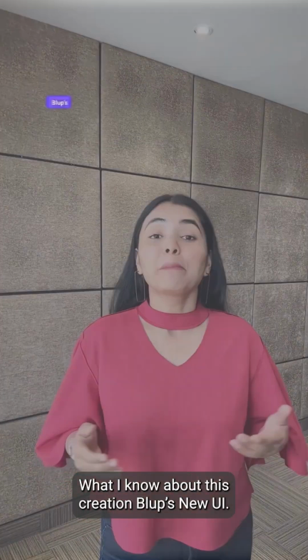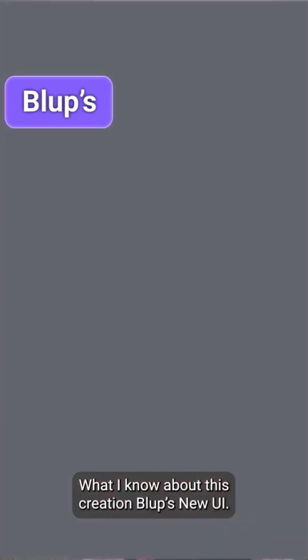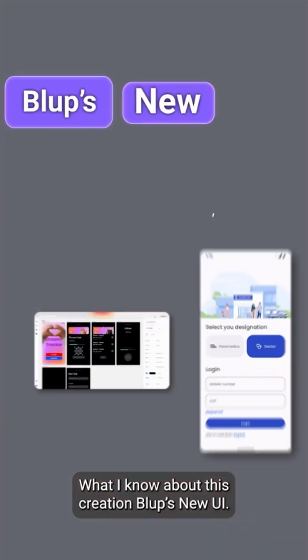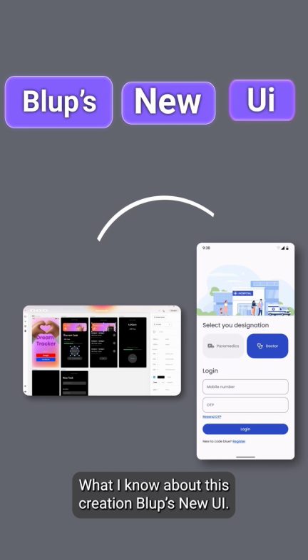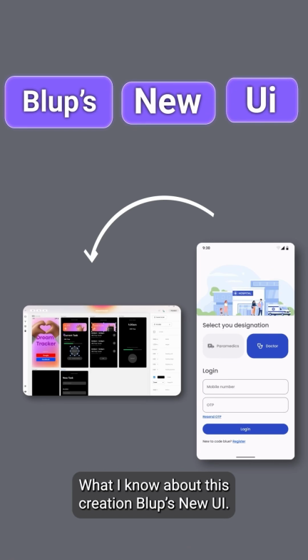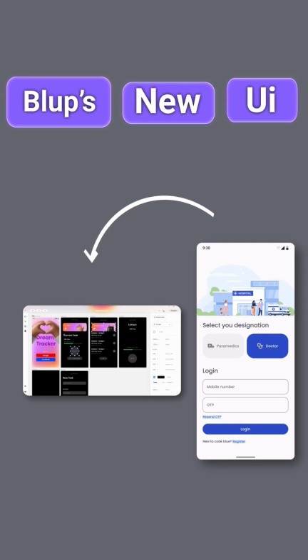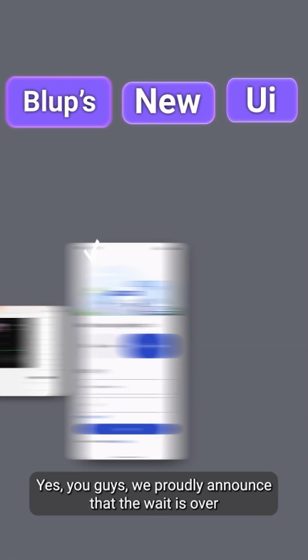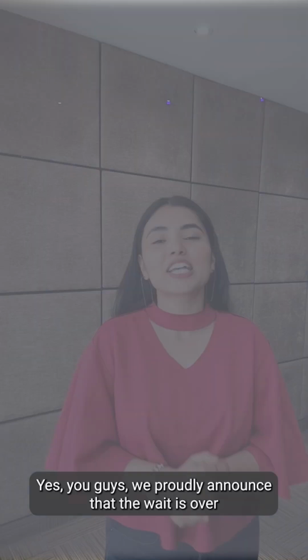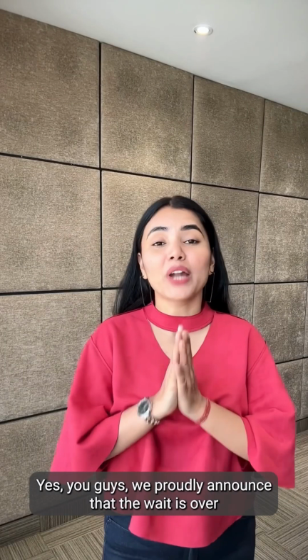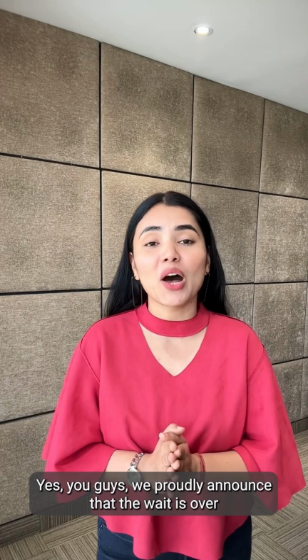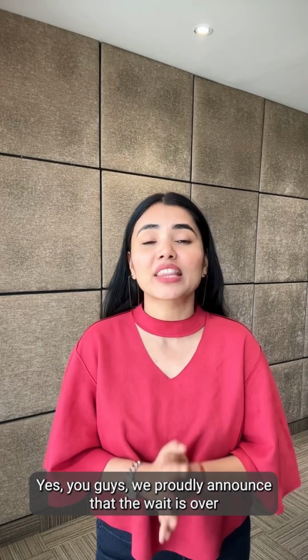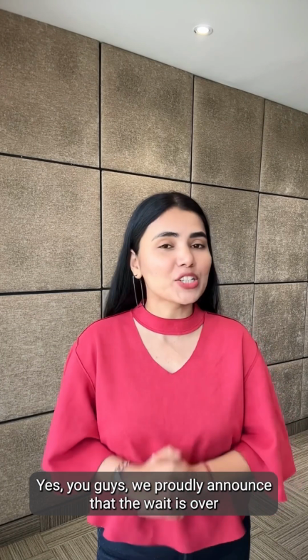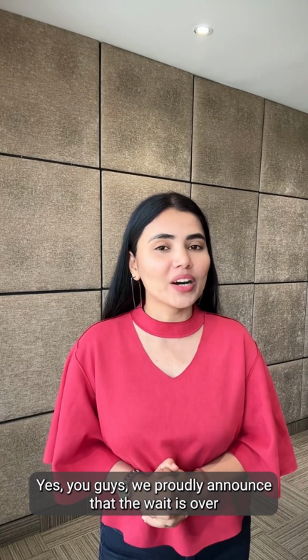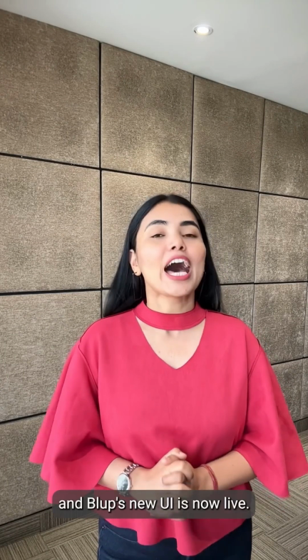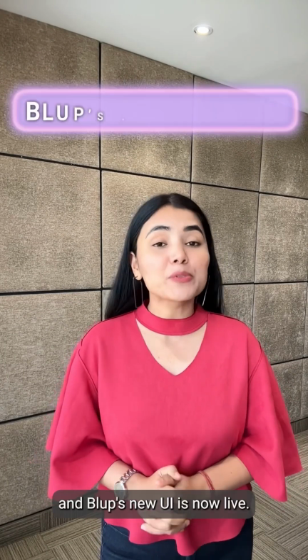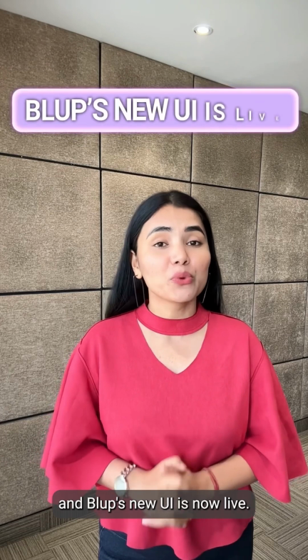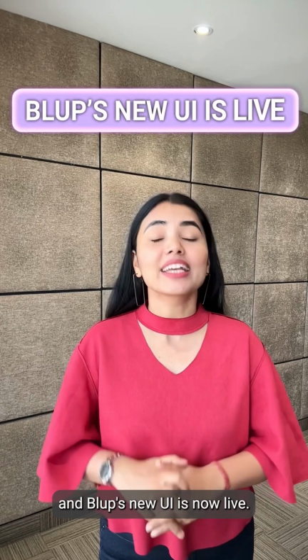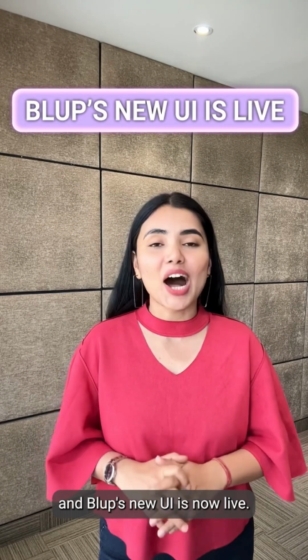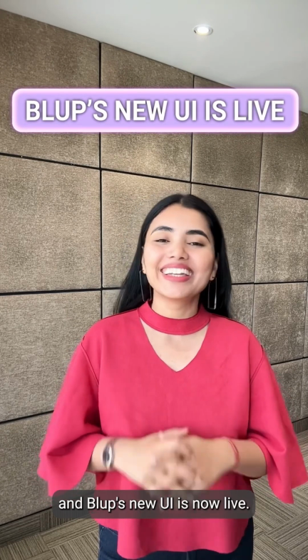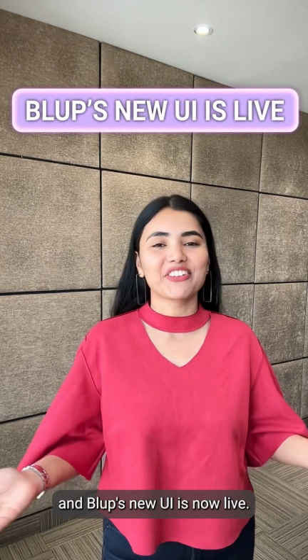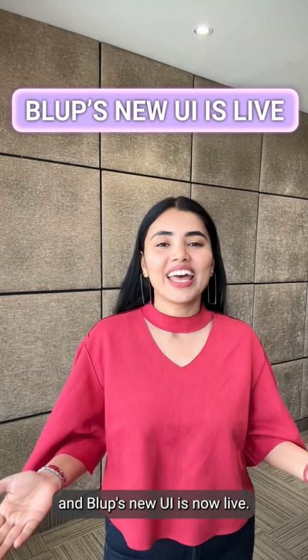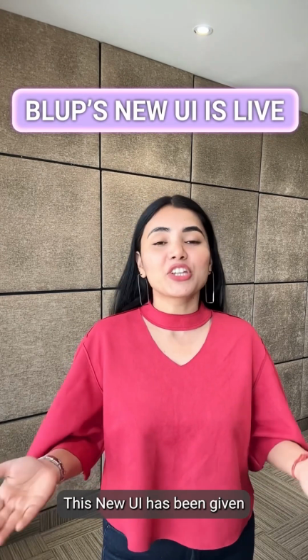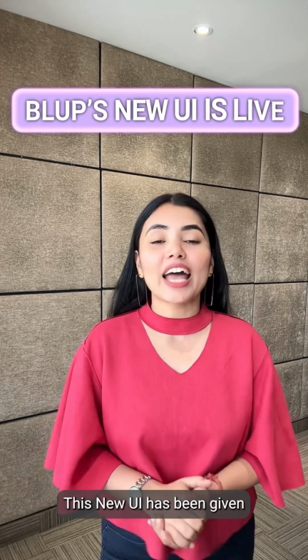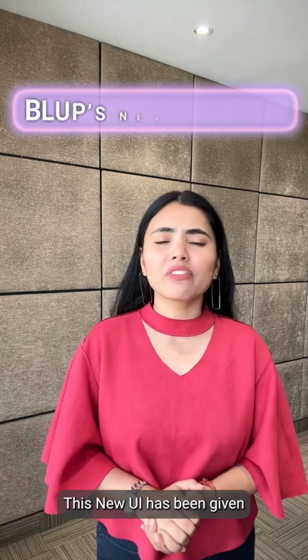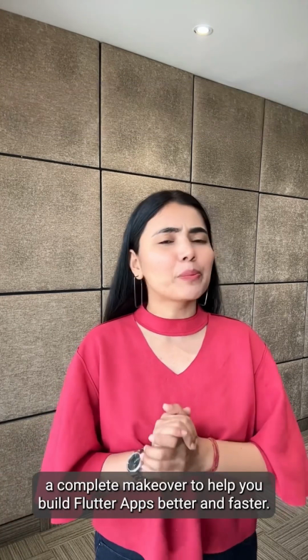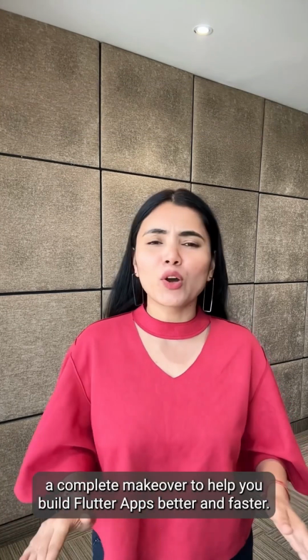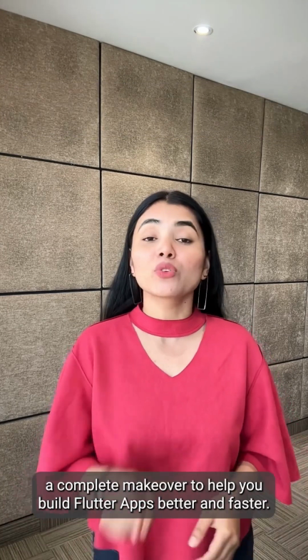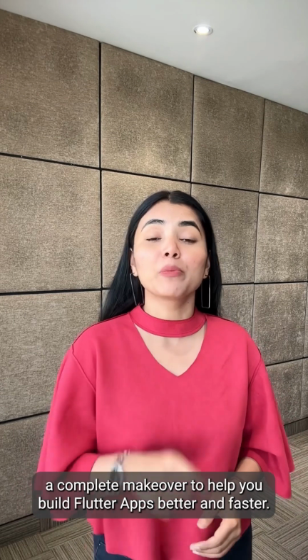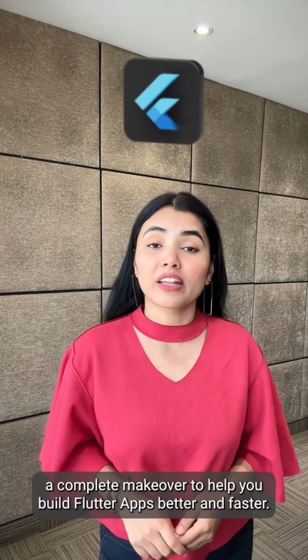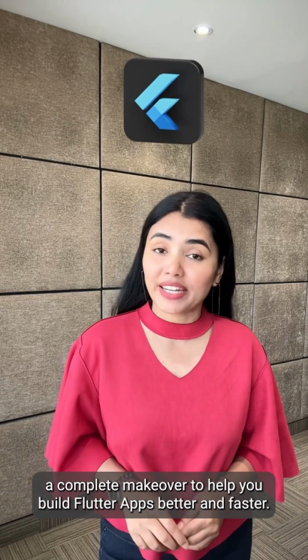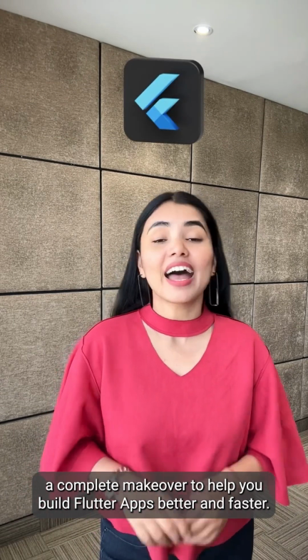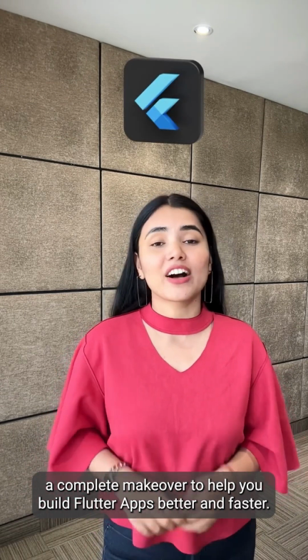Bluff's new UI. Yes, you guys, we proudly announce that the wait is over and Bluff's new UI is now live. This new UI has been given a complete makeover to help you build Flutter apps better and faster.